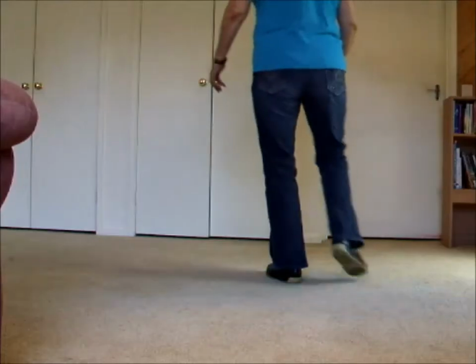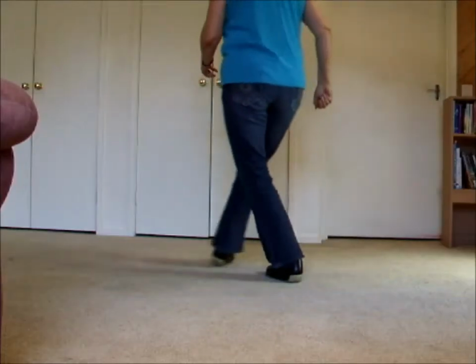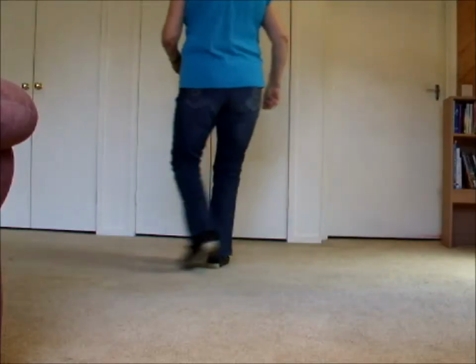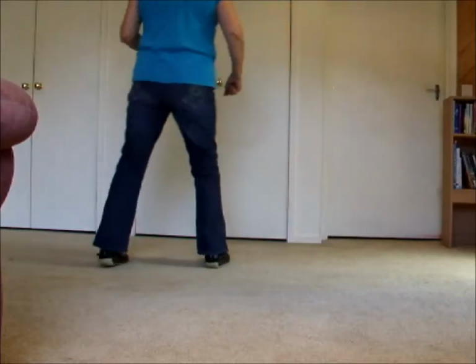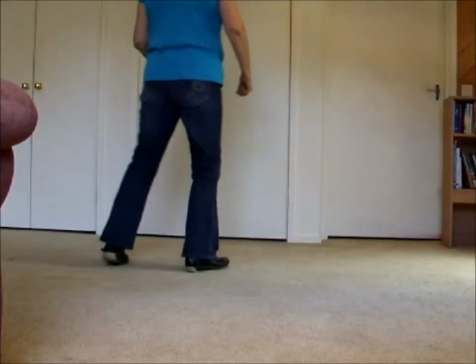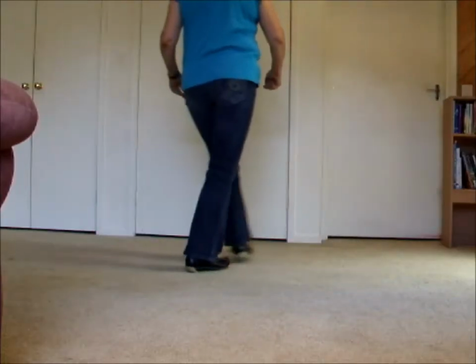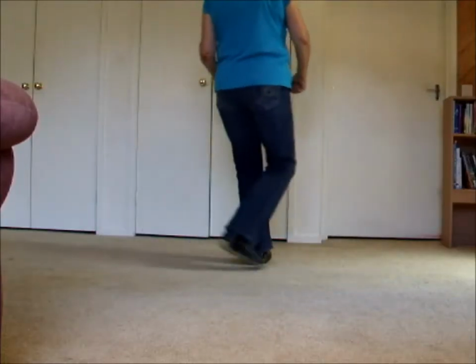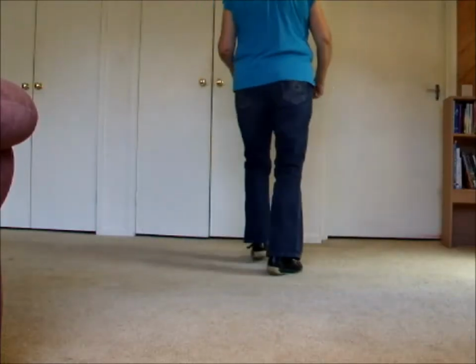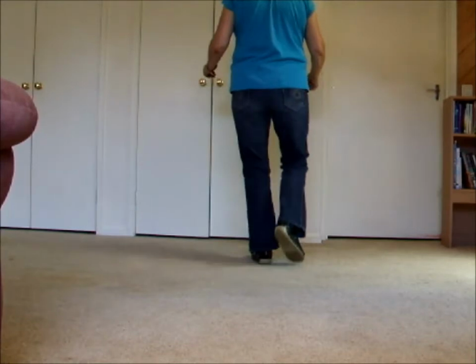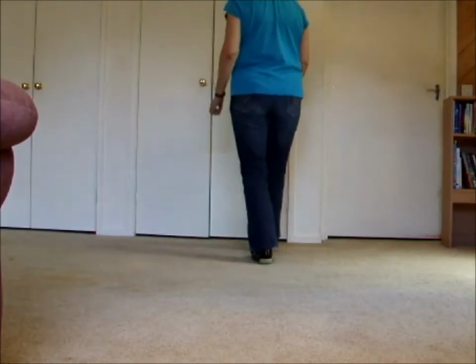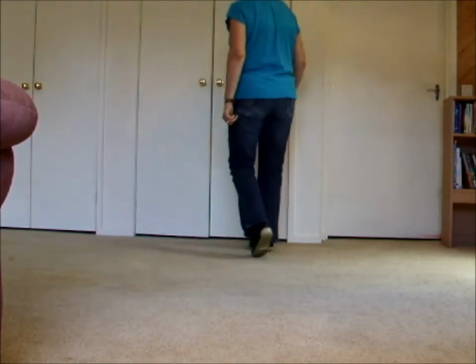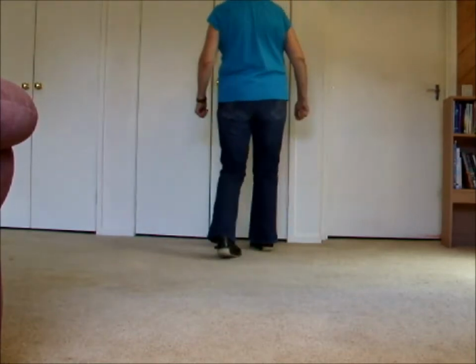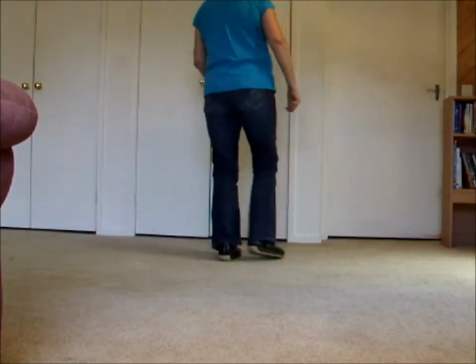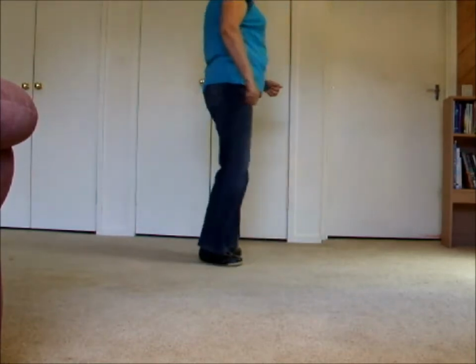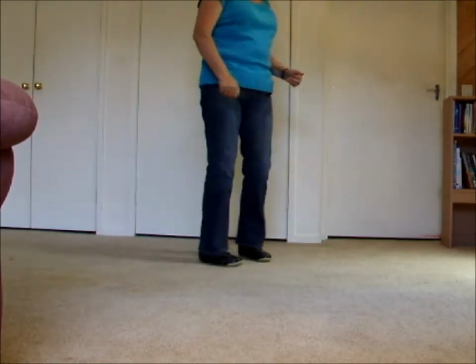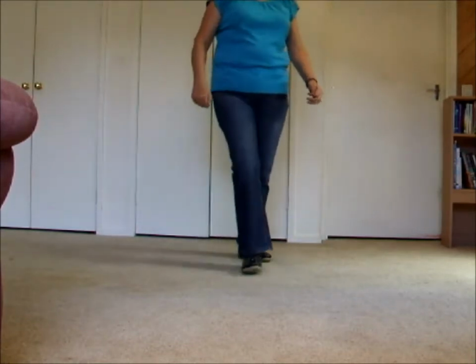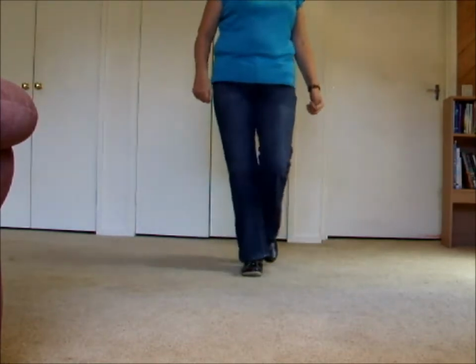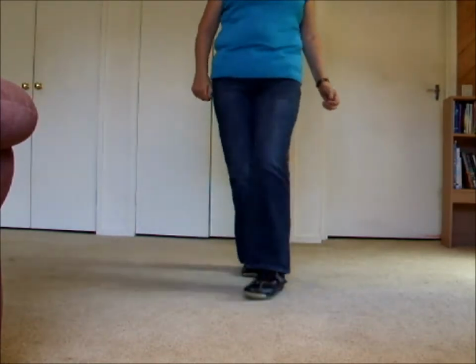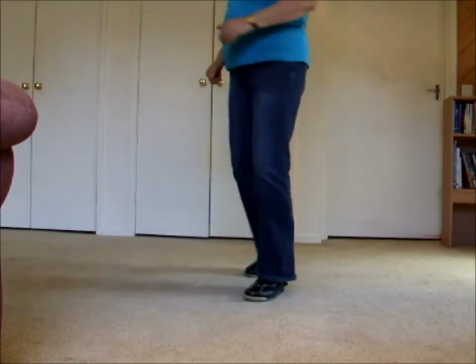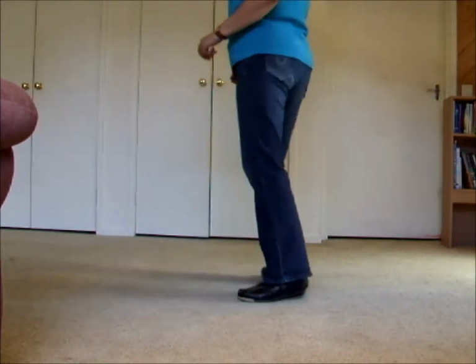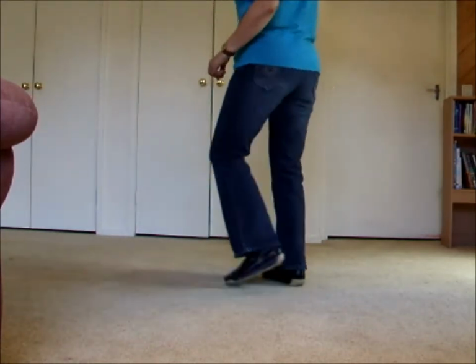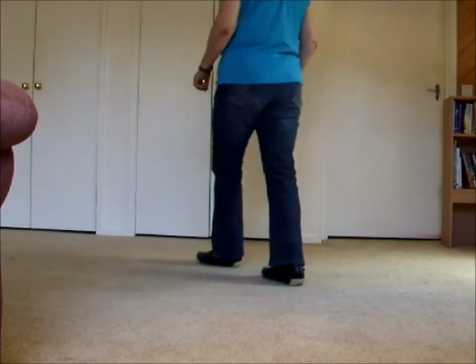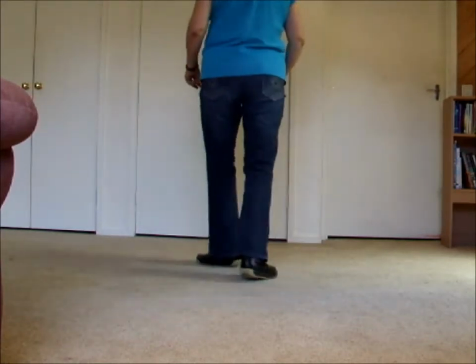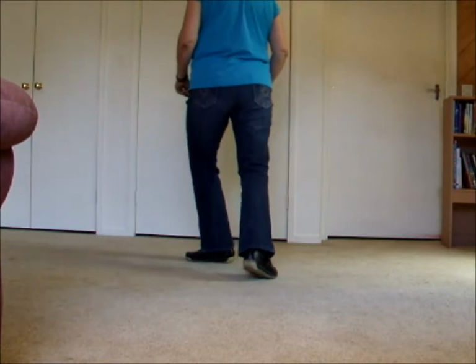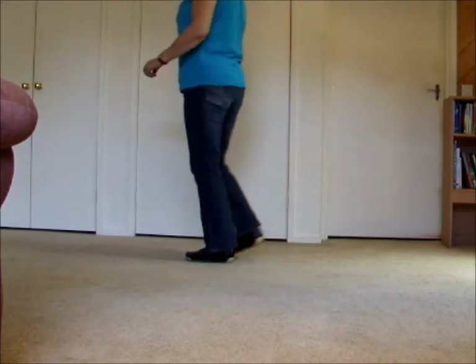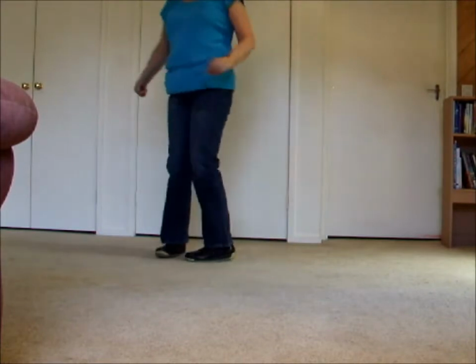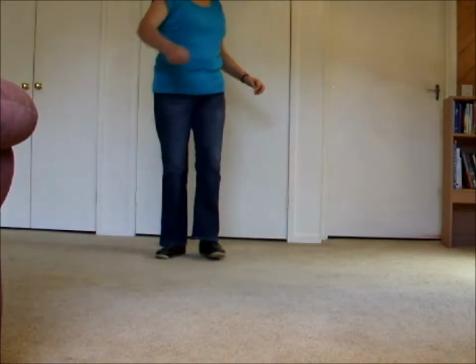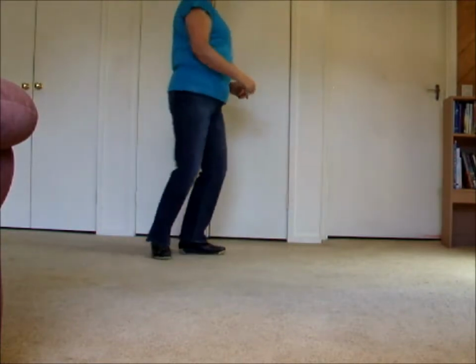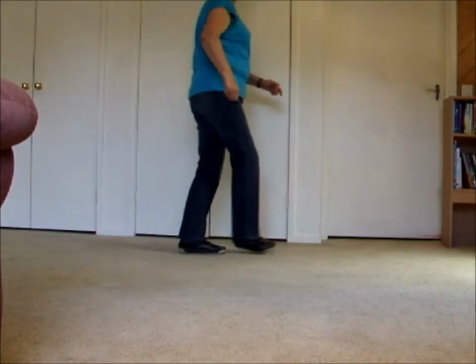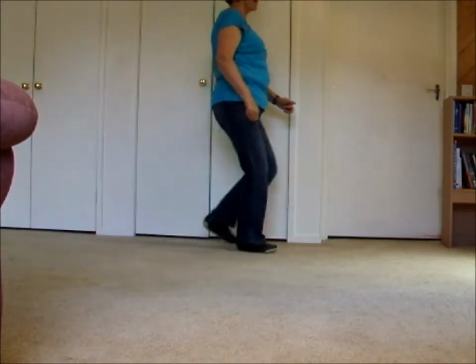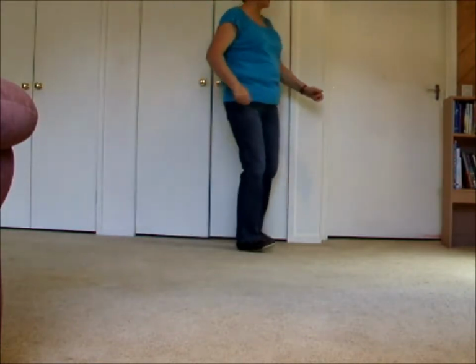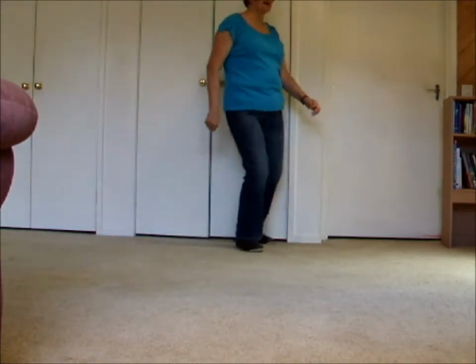1, and 2, 3 and 4, 5, 6, 7 and 8. 1, 2, 3 and 4, 5, 6, 7 and 8.